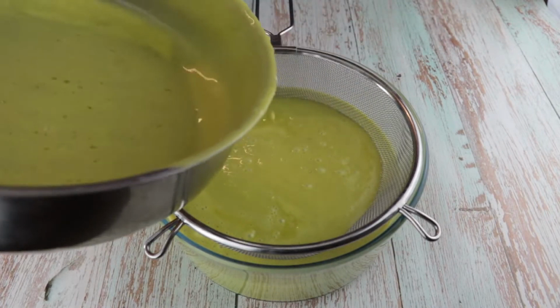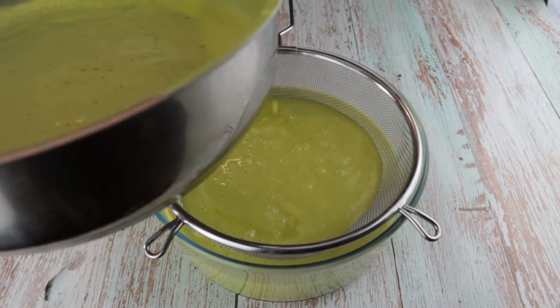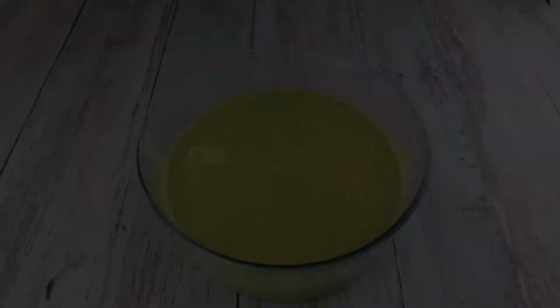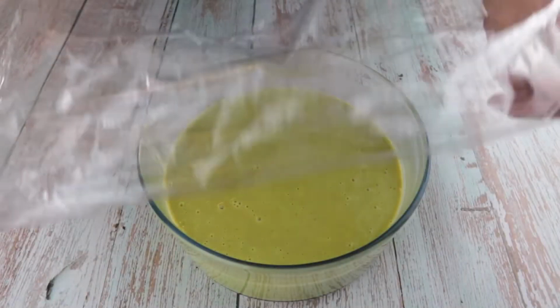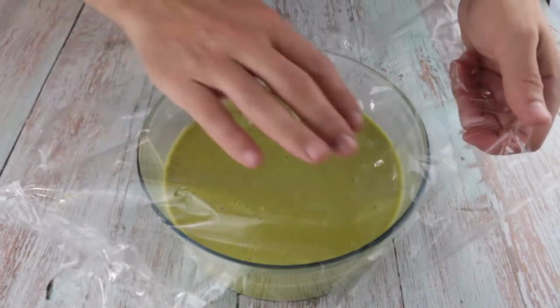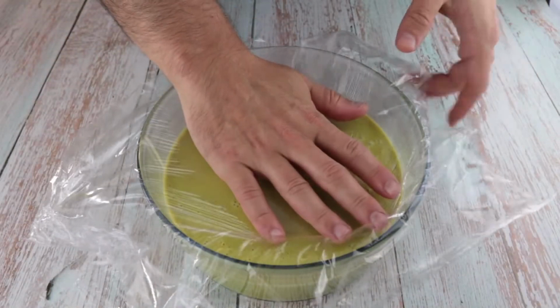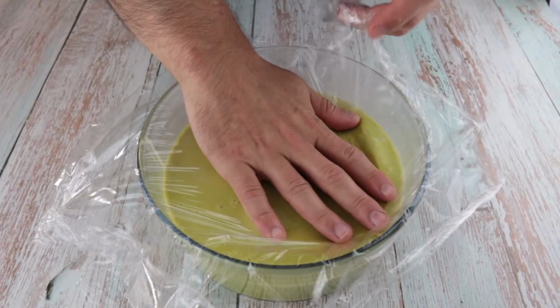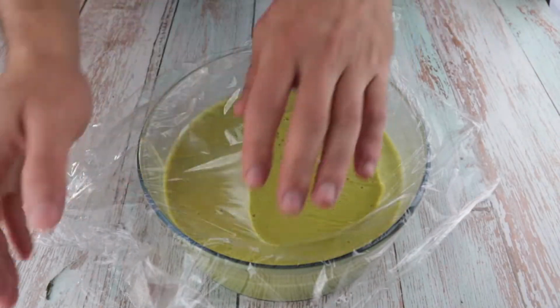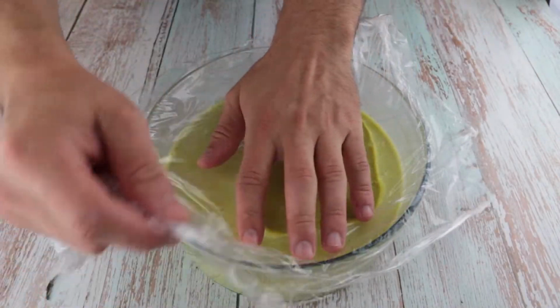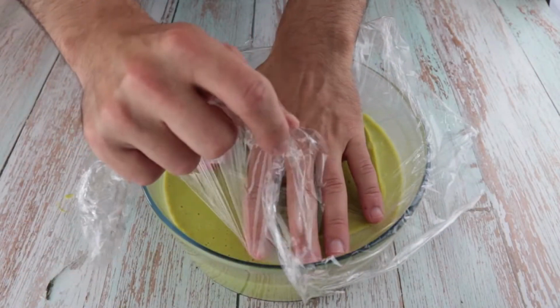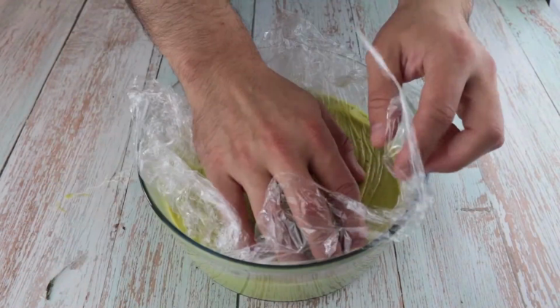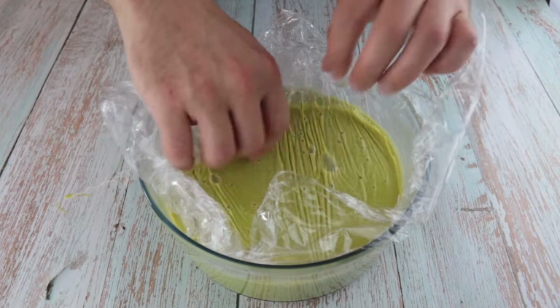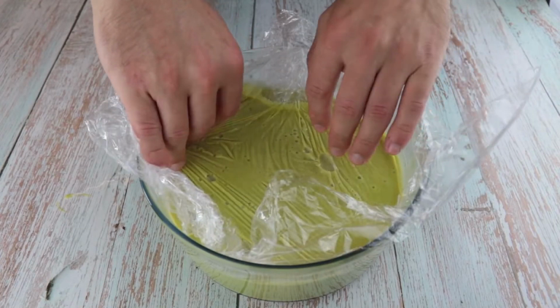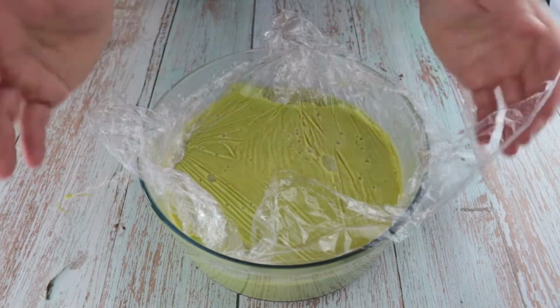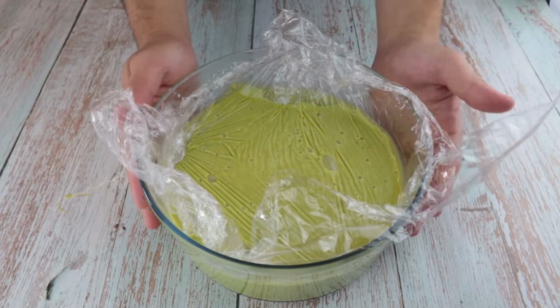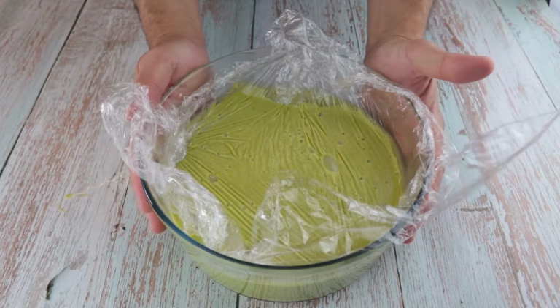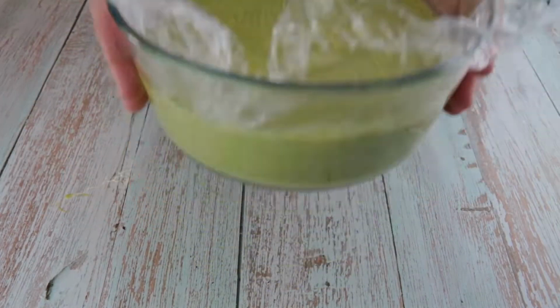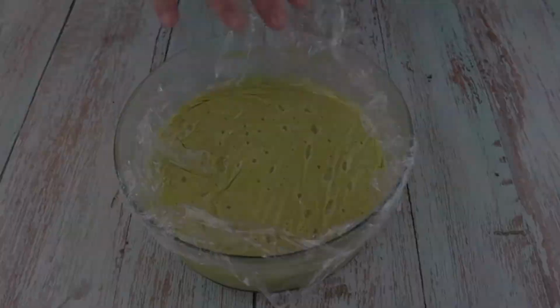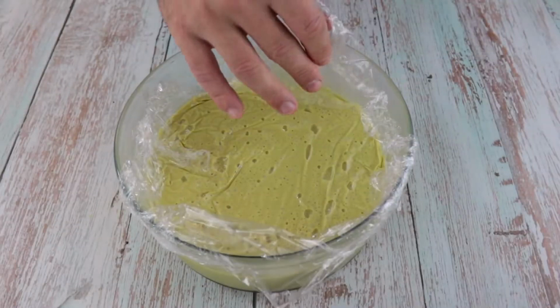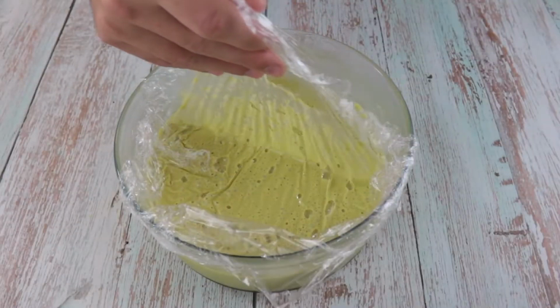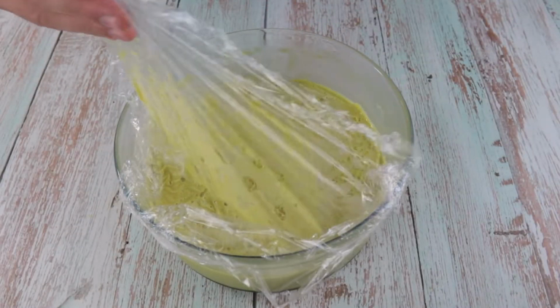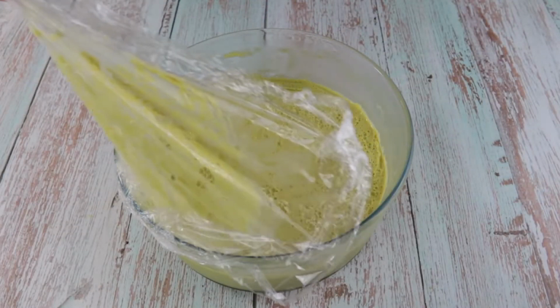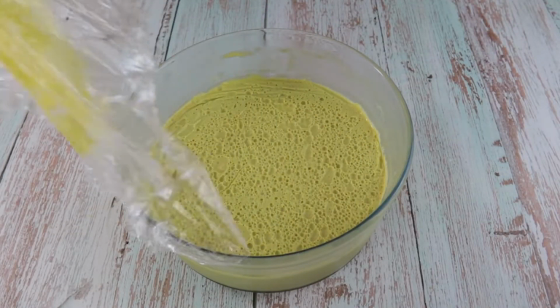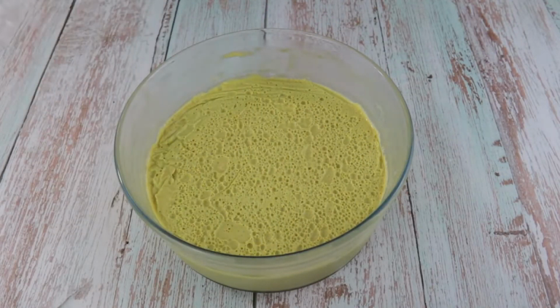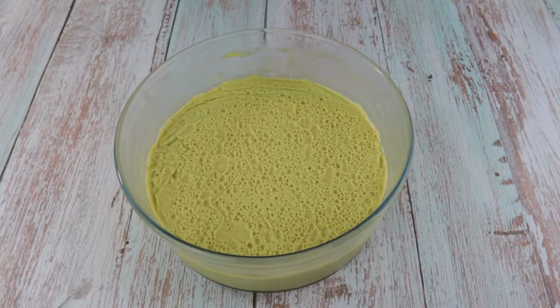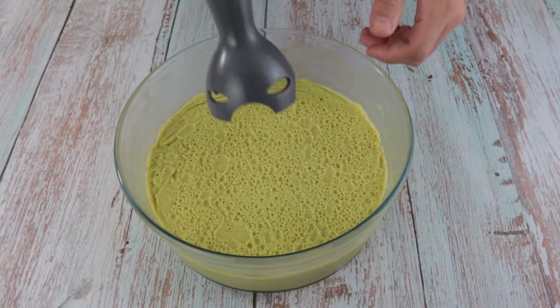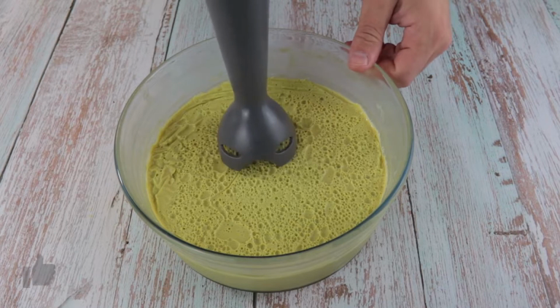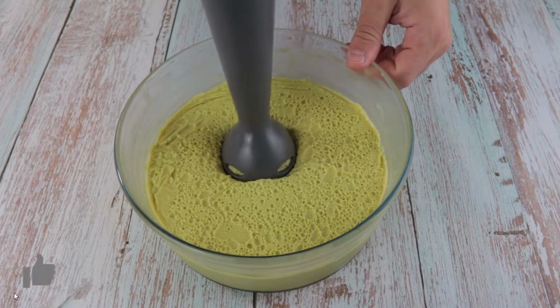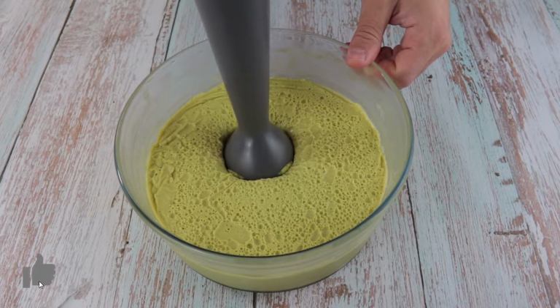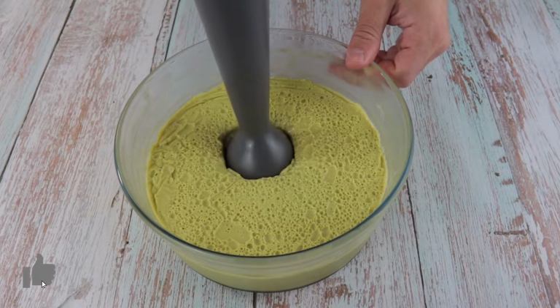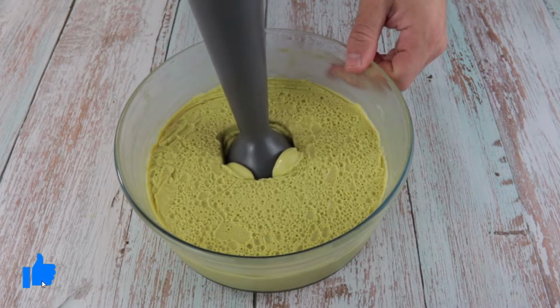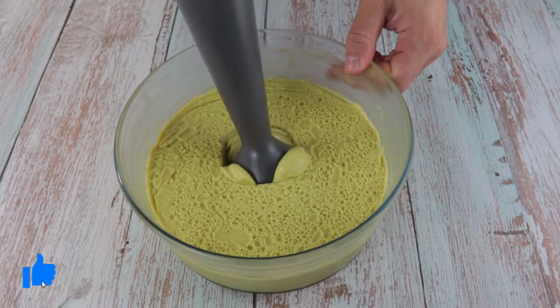Cover it with cling film and let it set in the fridge for 8-12 hours or overnight. Once the custard has set, remove the cling film and mix it very well with a hand mixer.